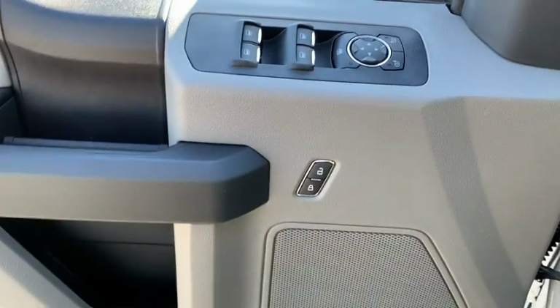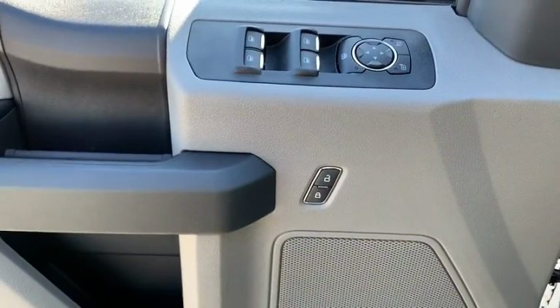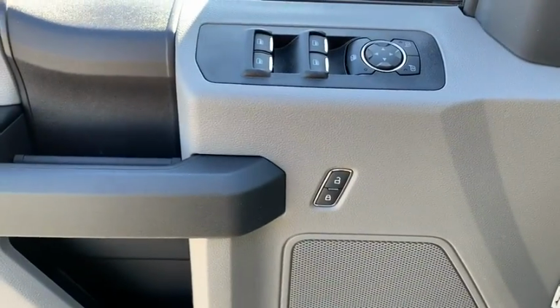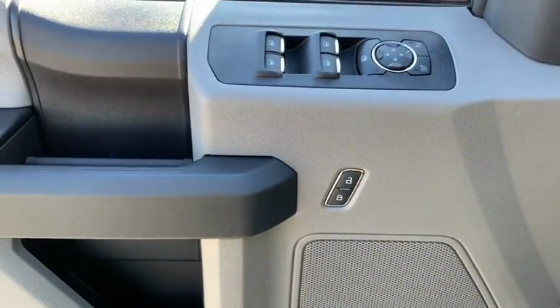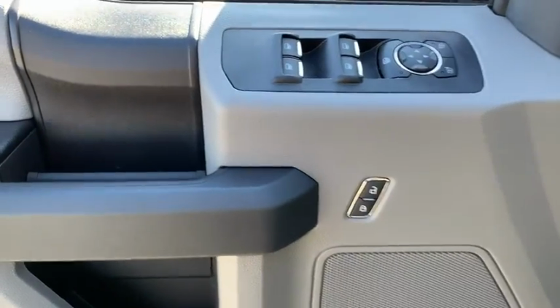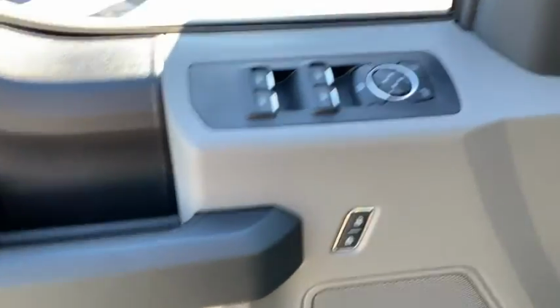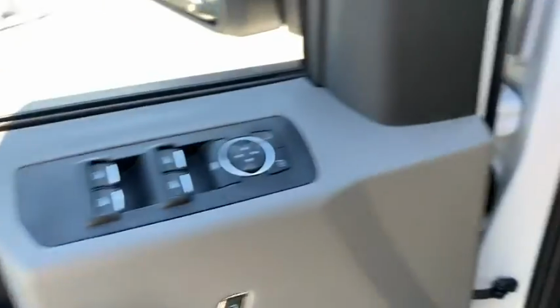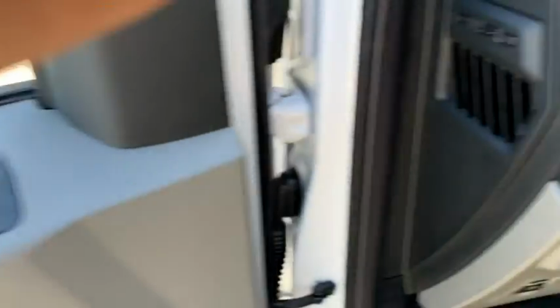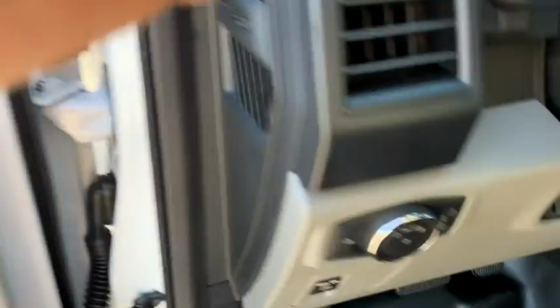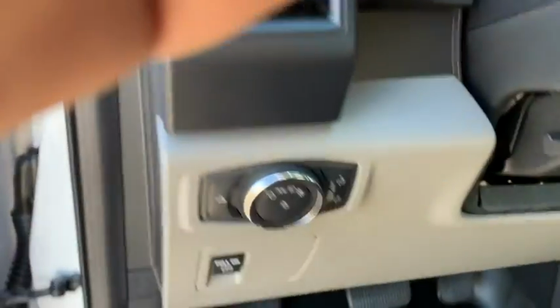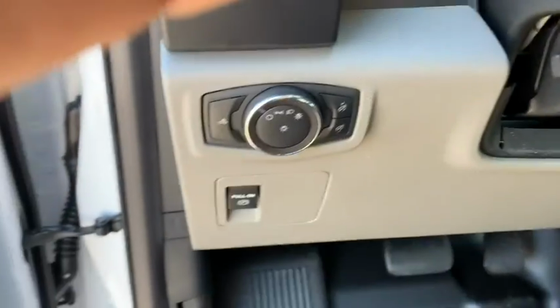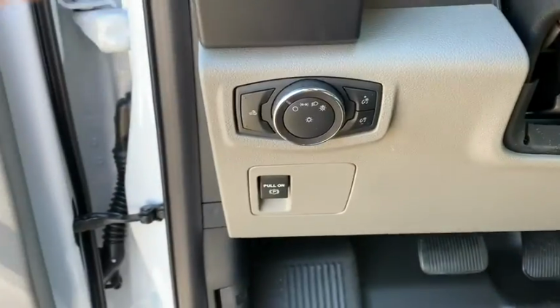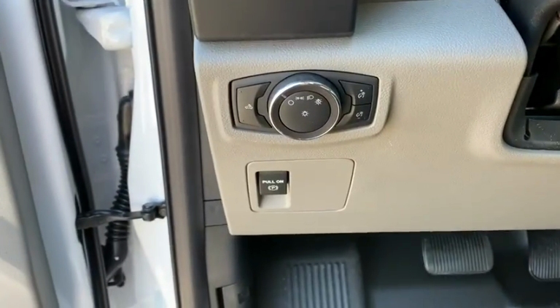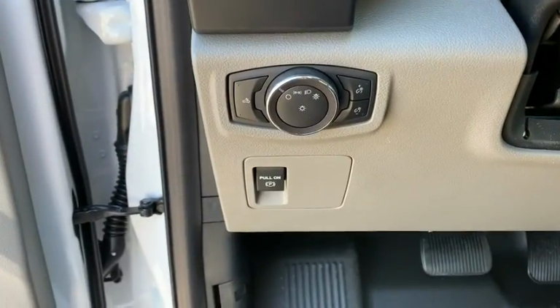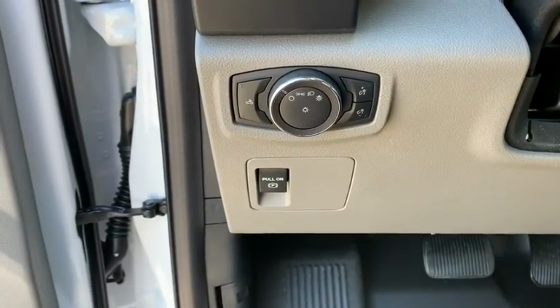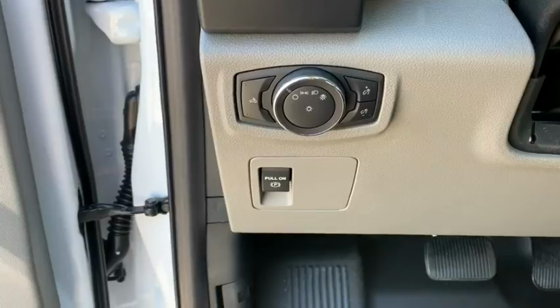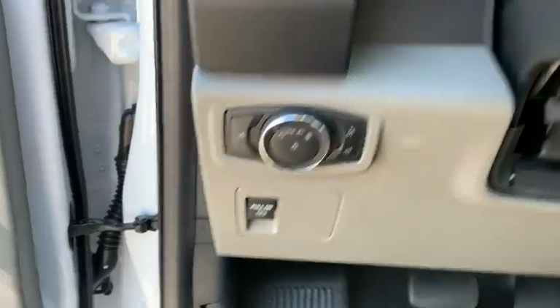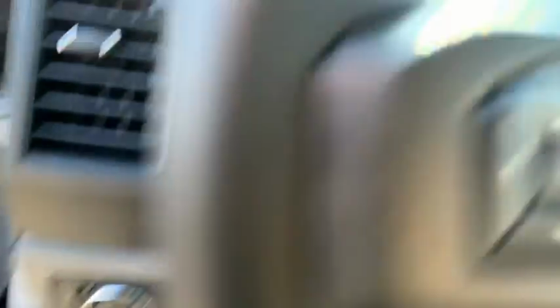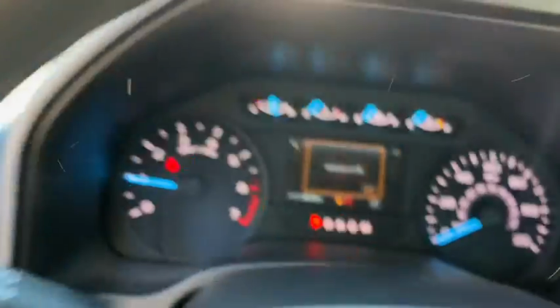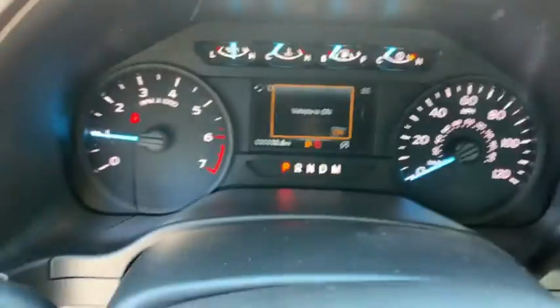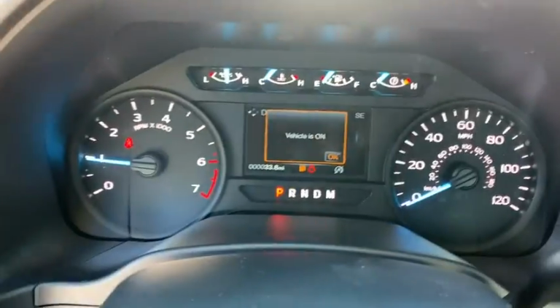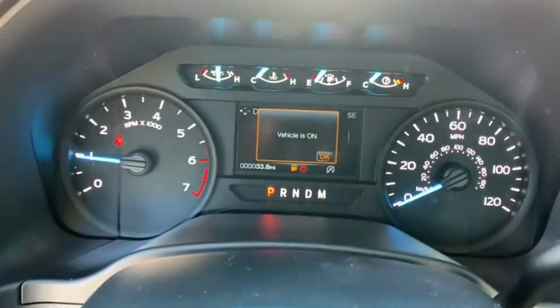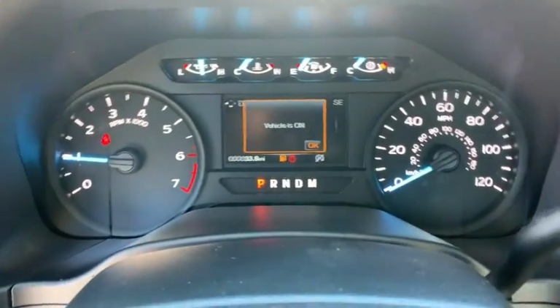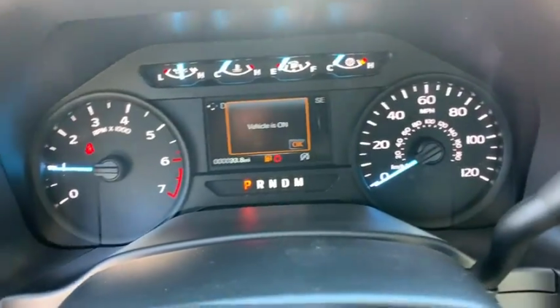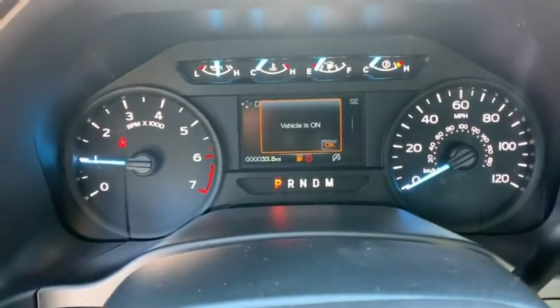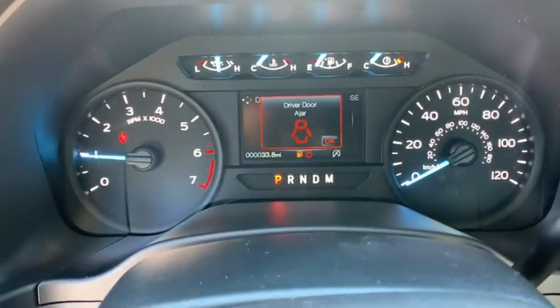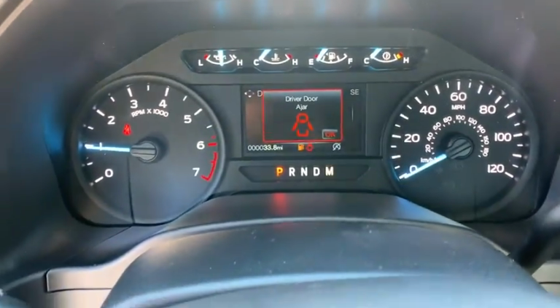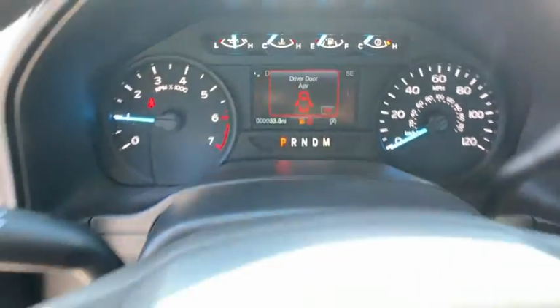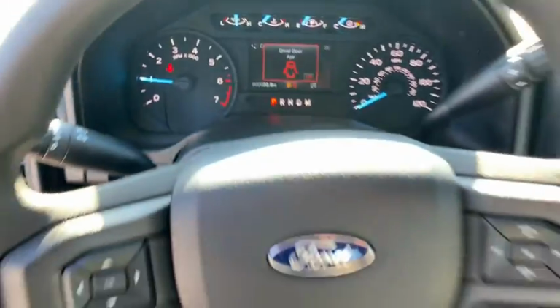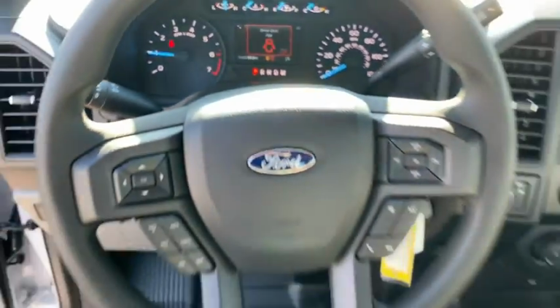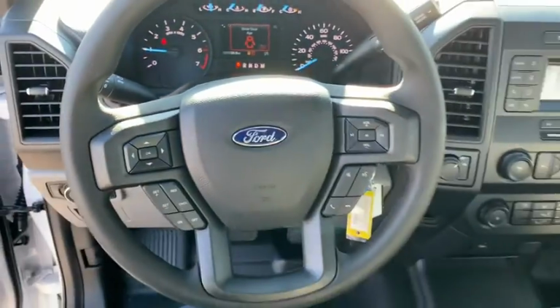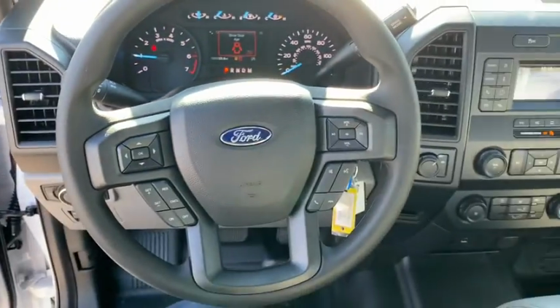Brake assist, tilt steering wheel, passenger vanity mirror, front wheel independent suspension, four-piece floor mat set, low tire pressure warning.